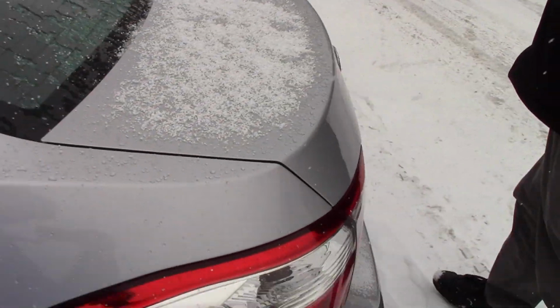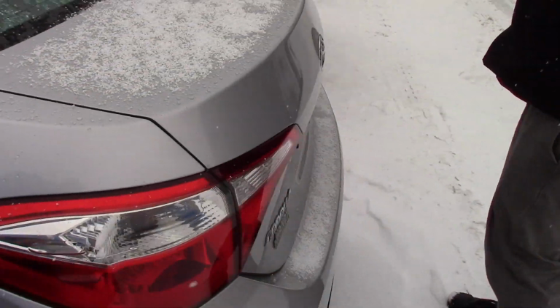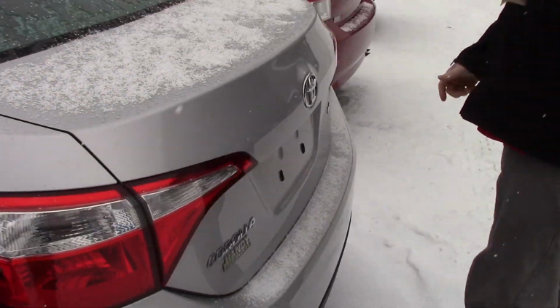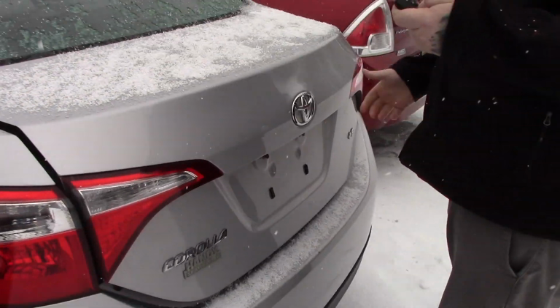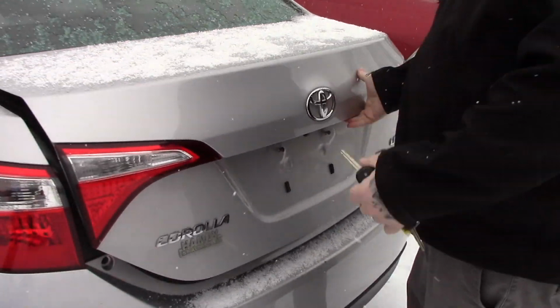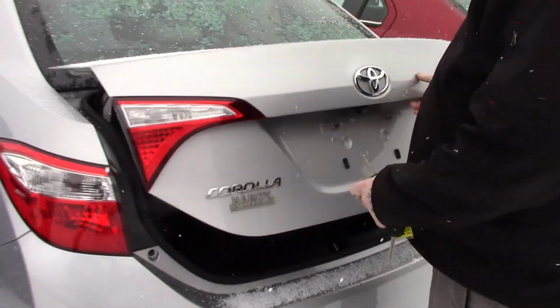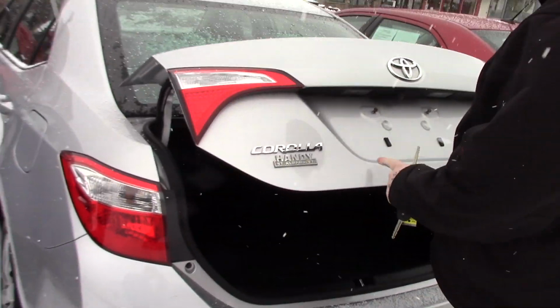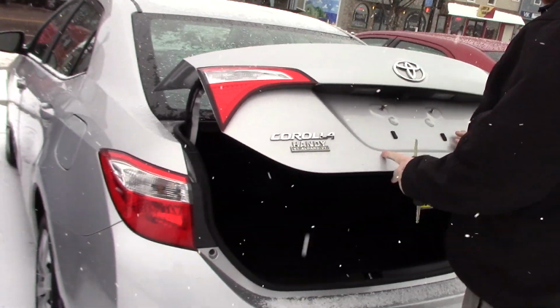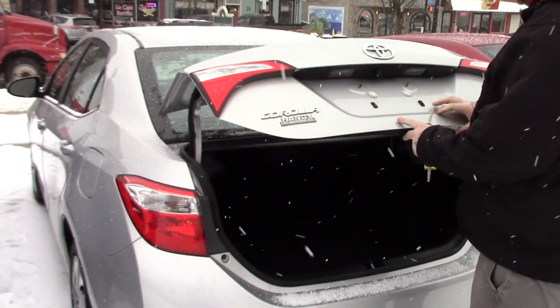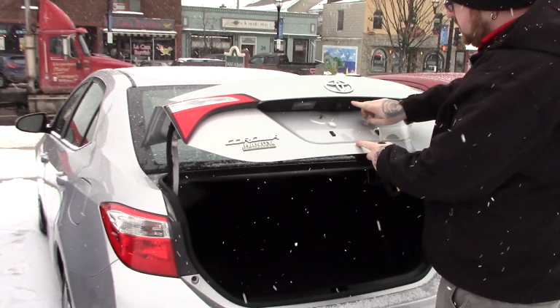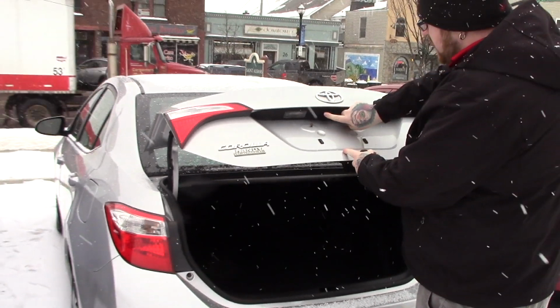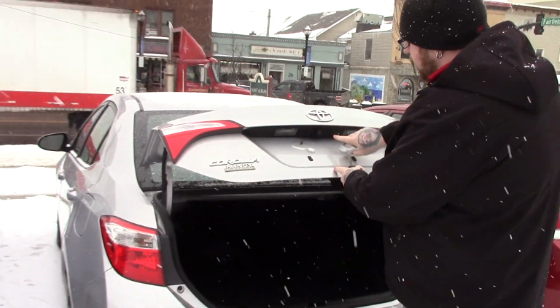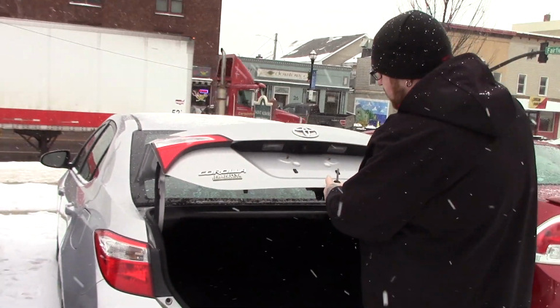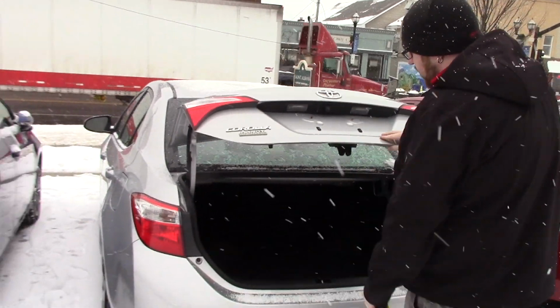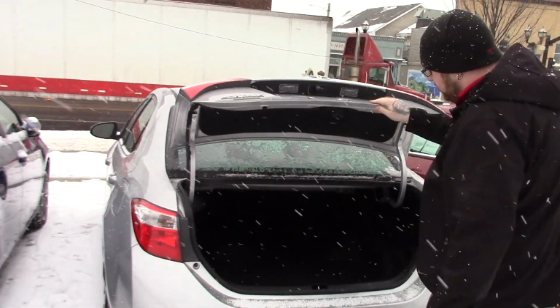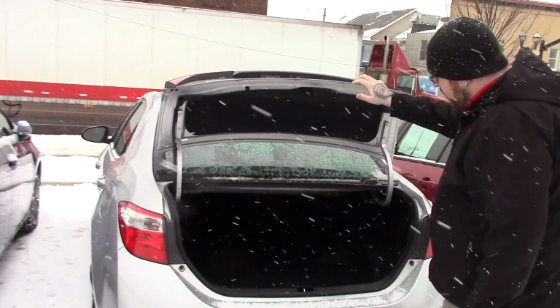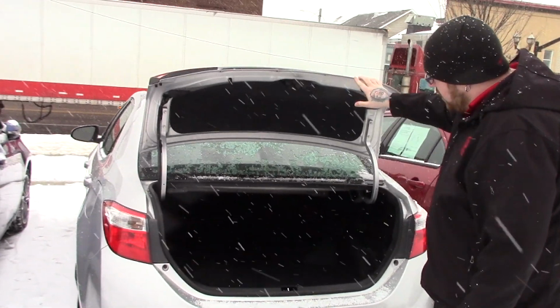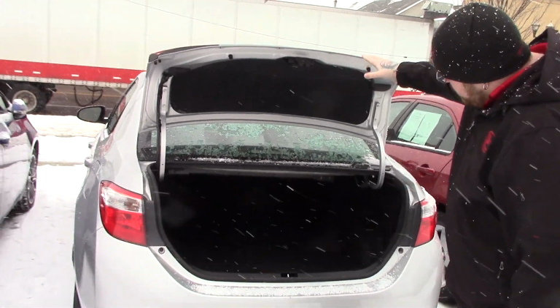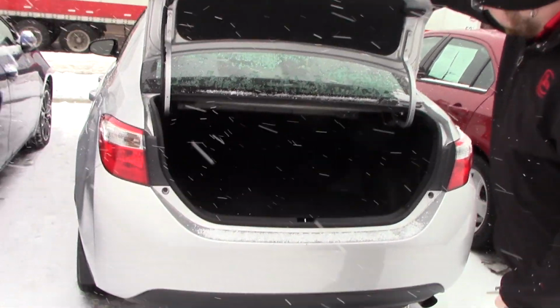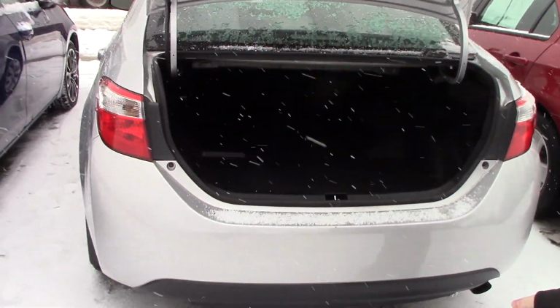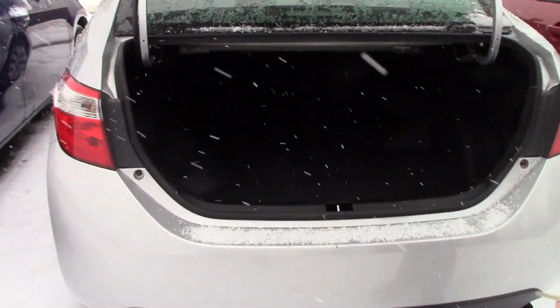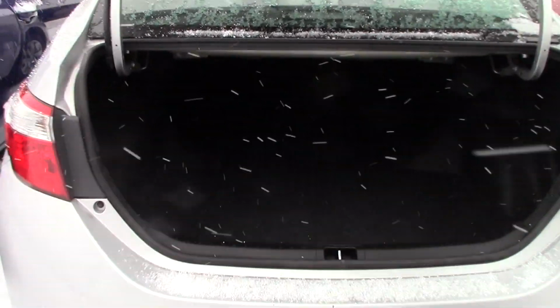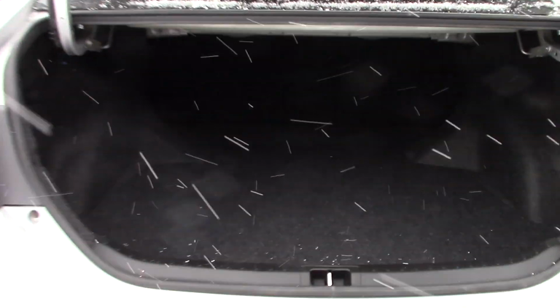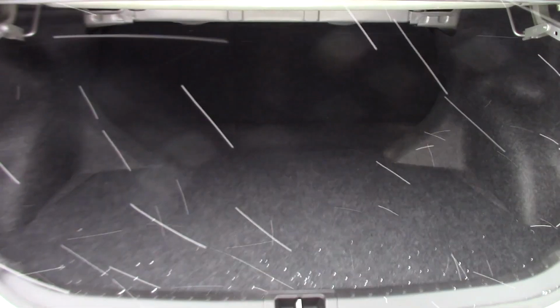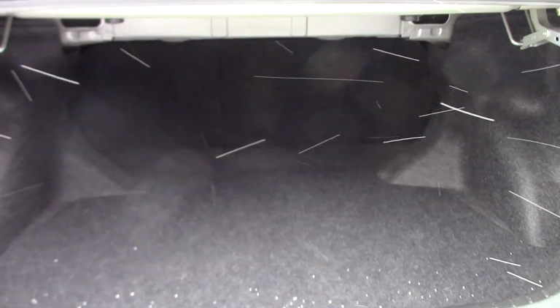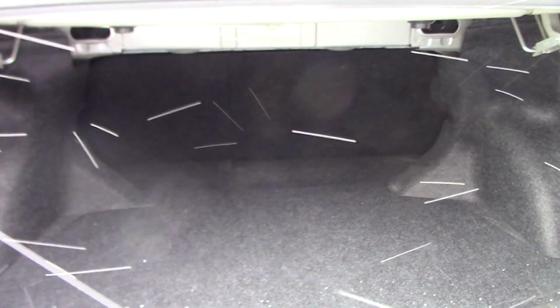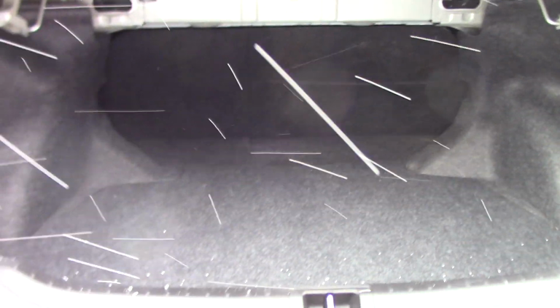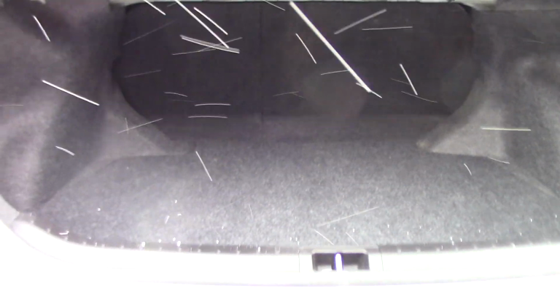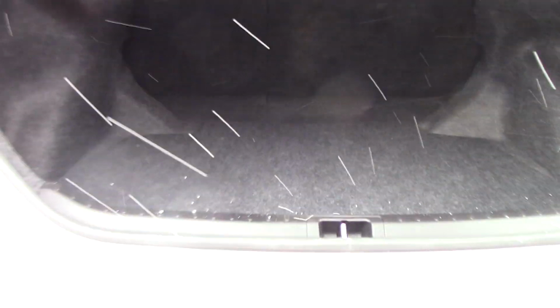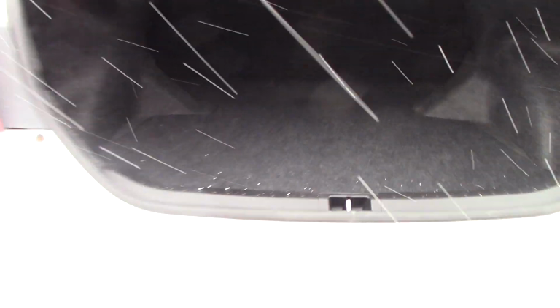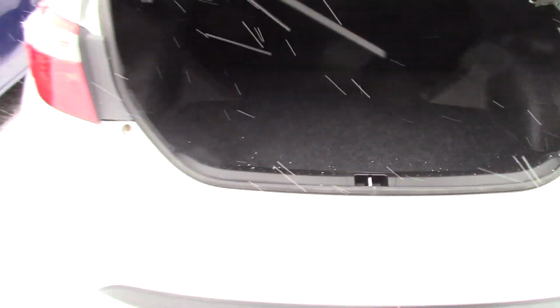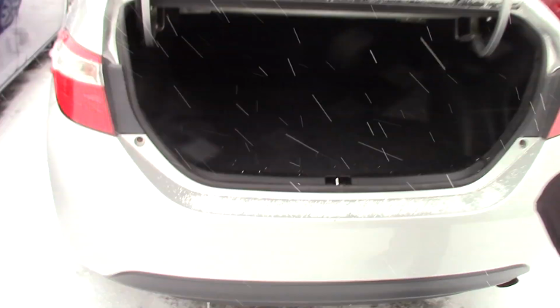Press and hold the button here on your key fob and it easily pops your trunk lid. It does have the backup camera integrated into the trunk lid as well. You've got plenty of space for storage back here, and you can fold down the rear seats for additional cargo space if needed.